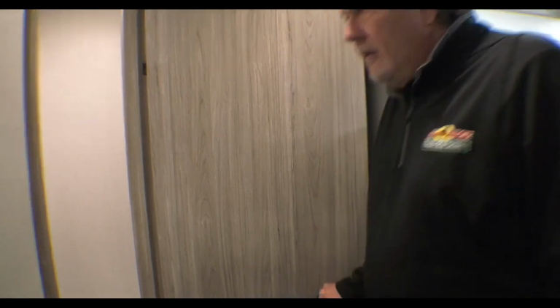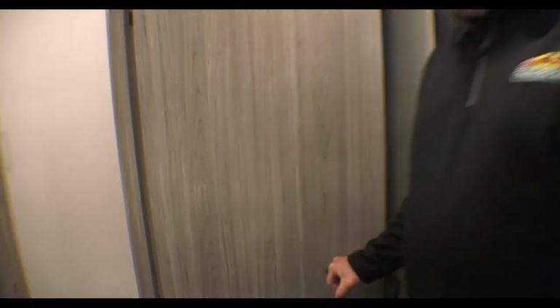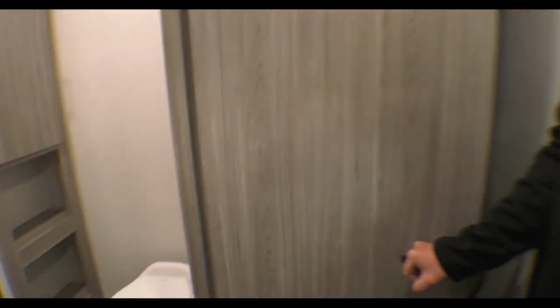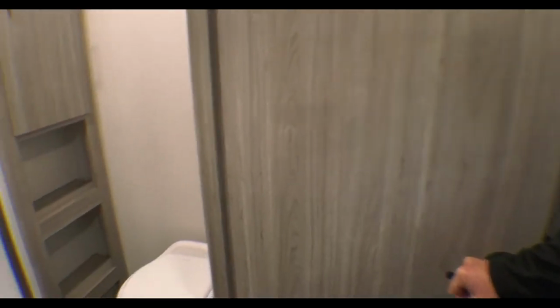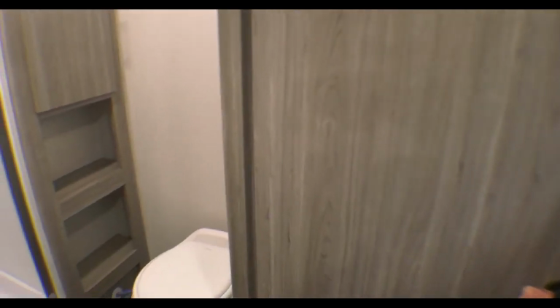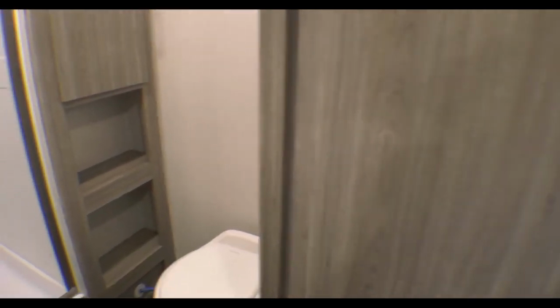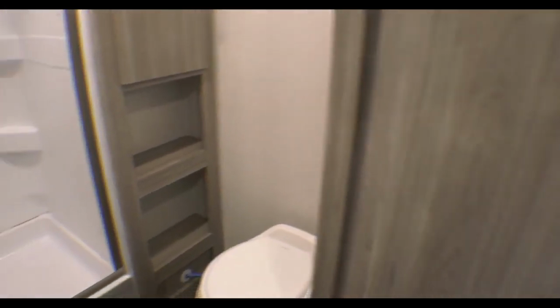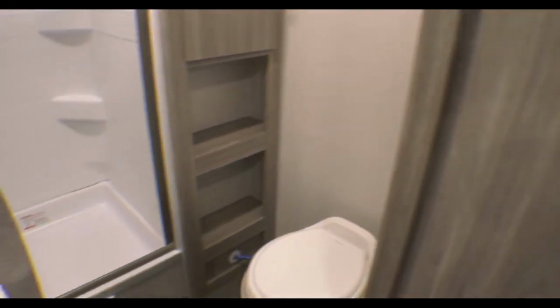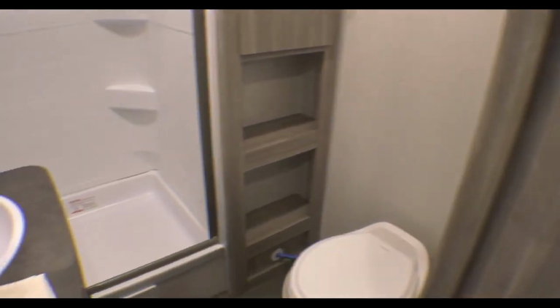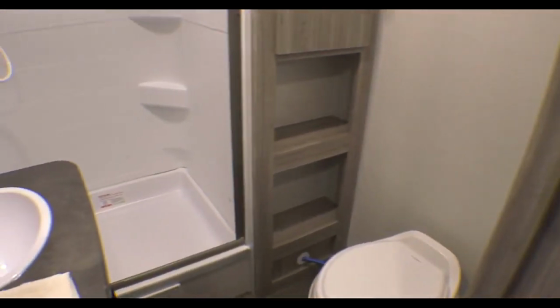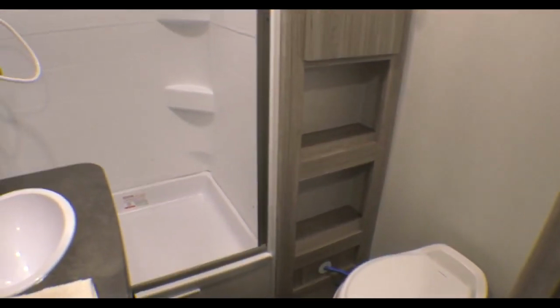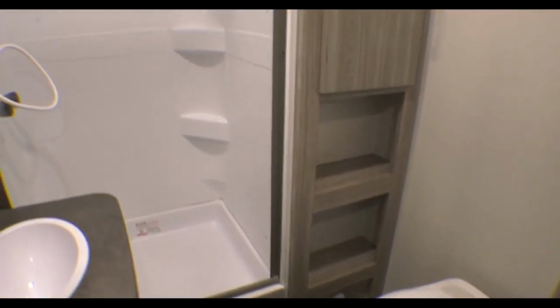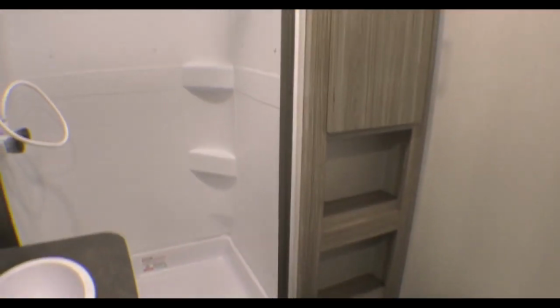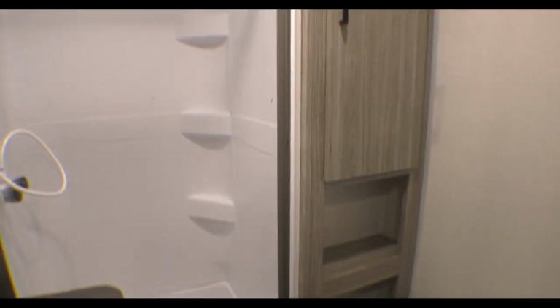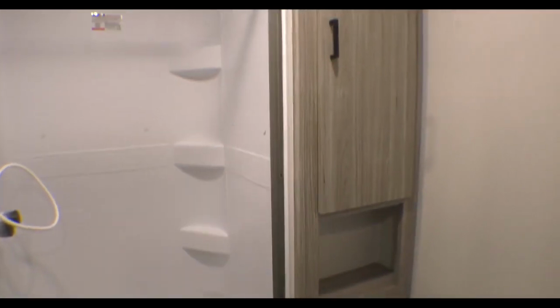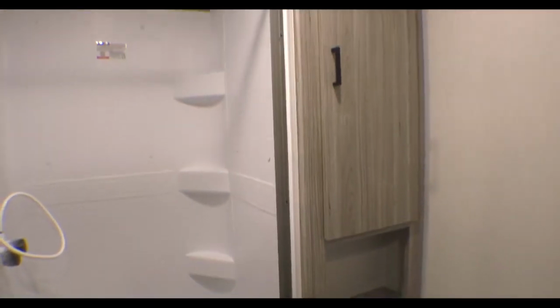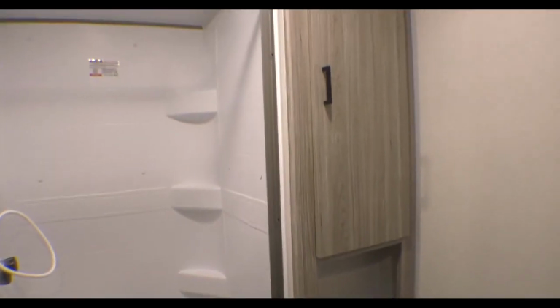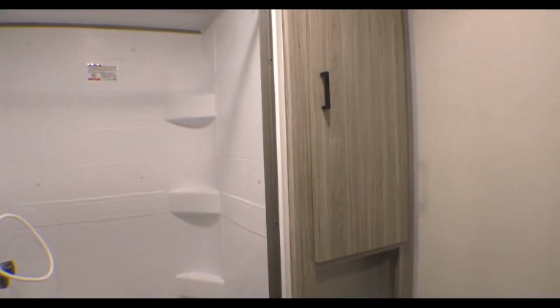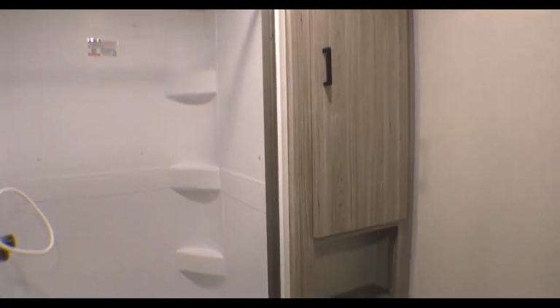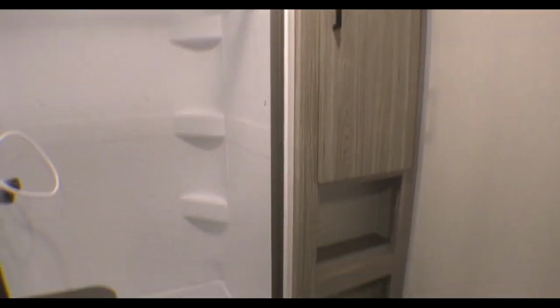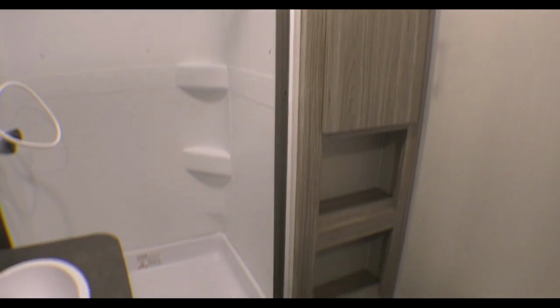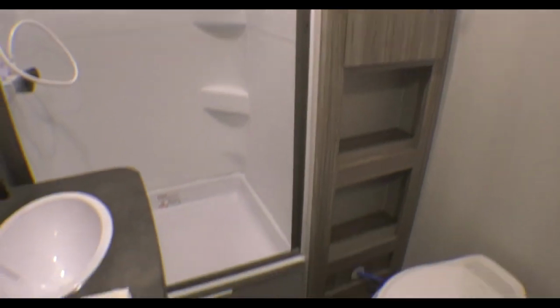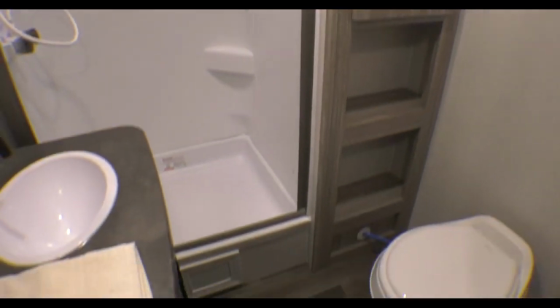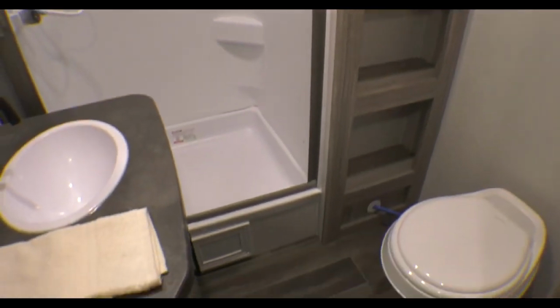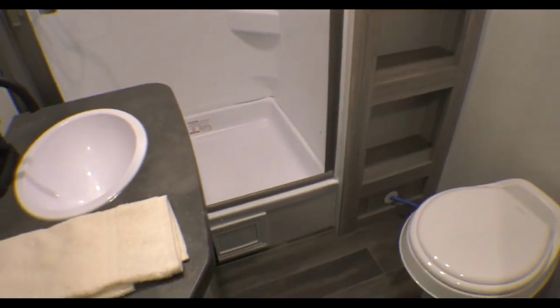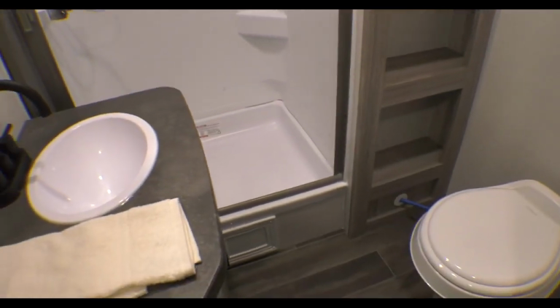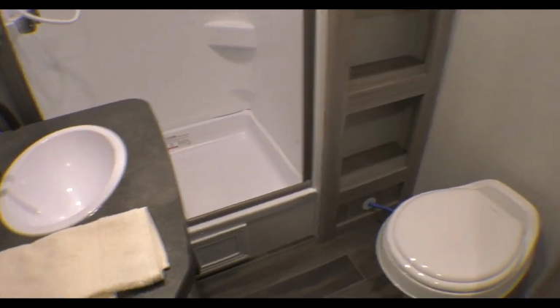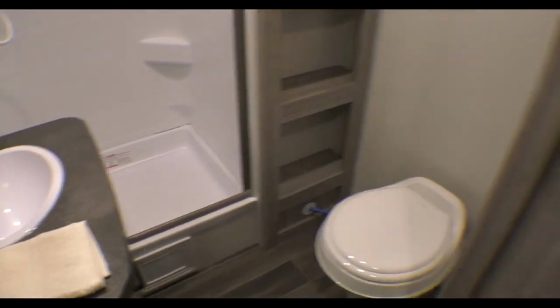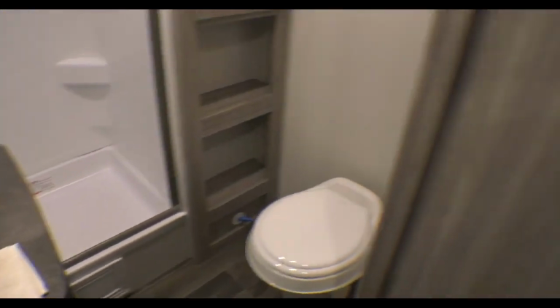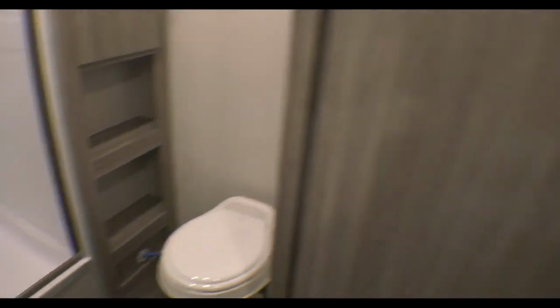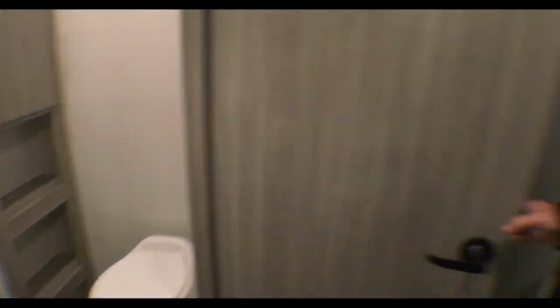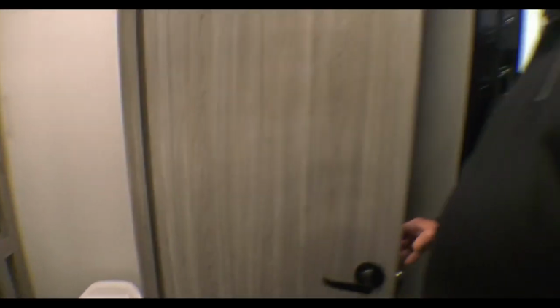Nice size bathroom, ample size shower. You've got storage, medicine cabinet, and a place to put your towels and things like that.